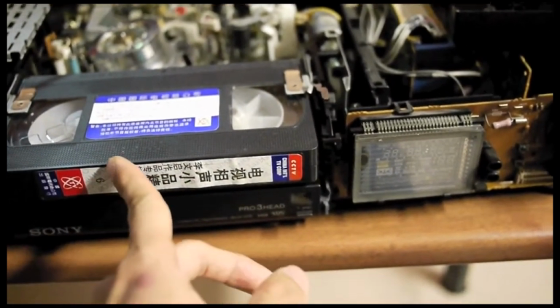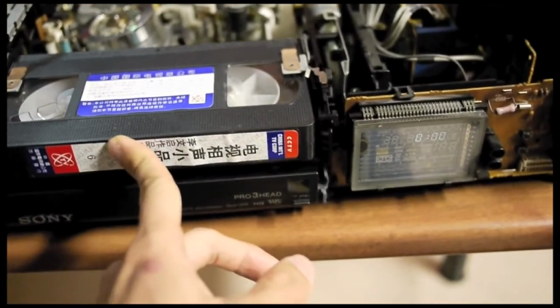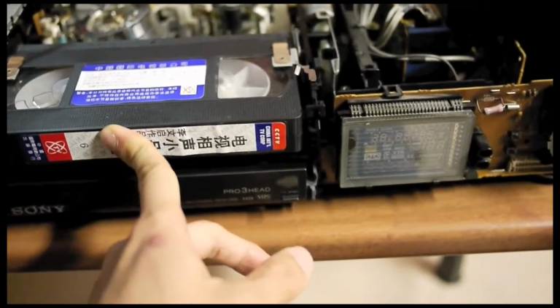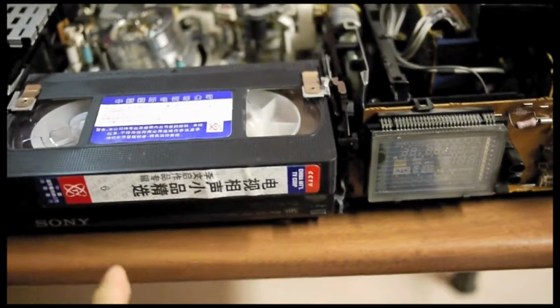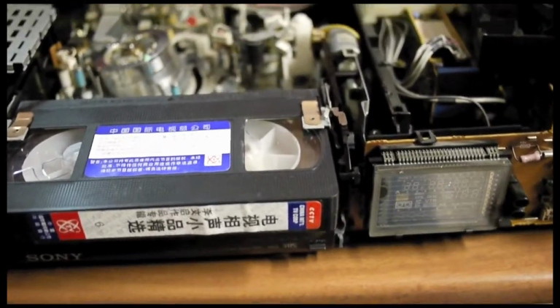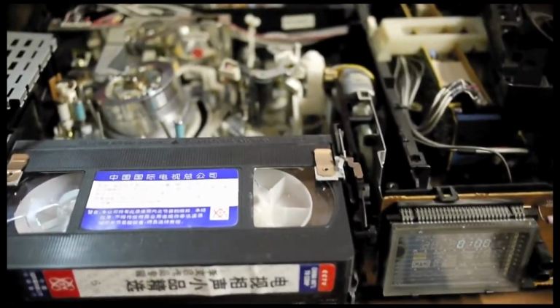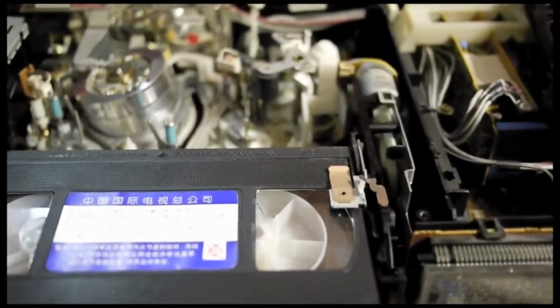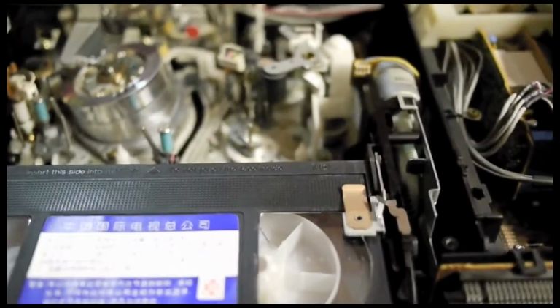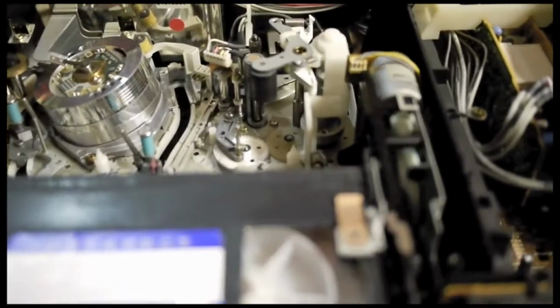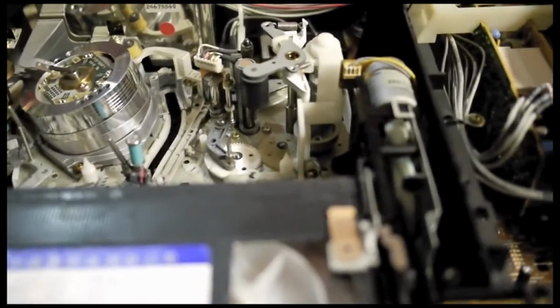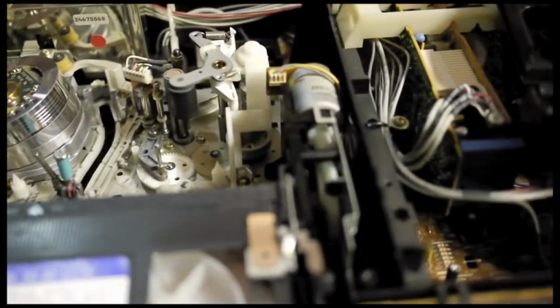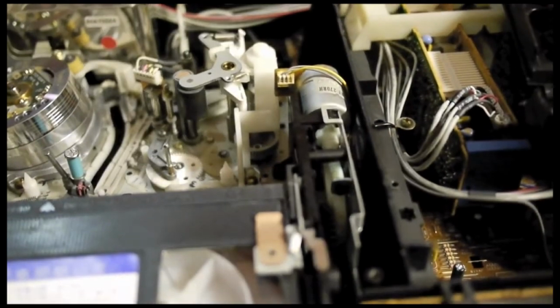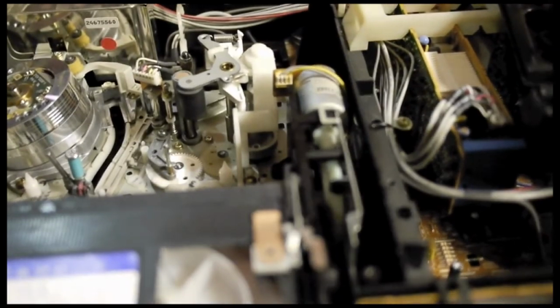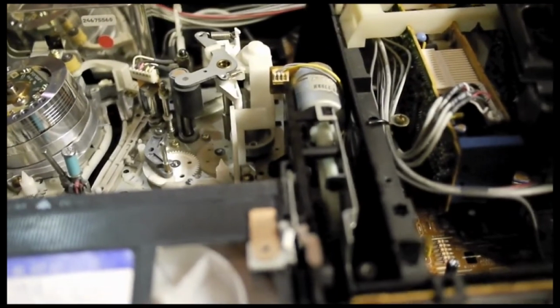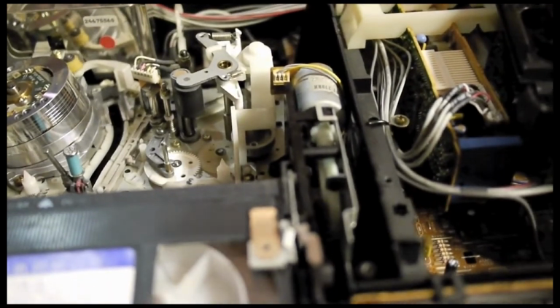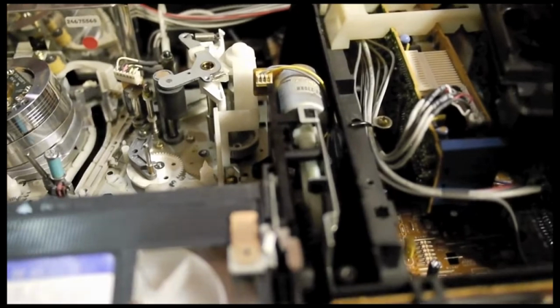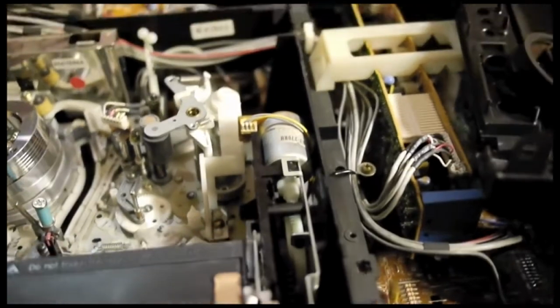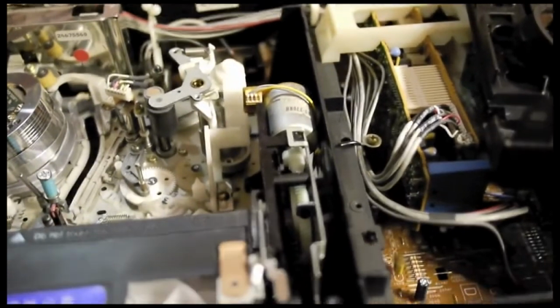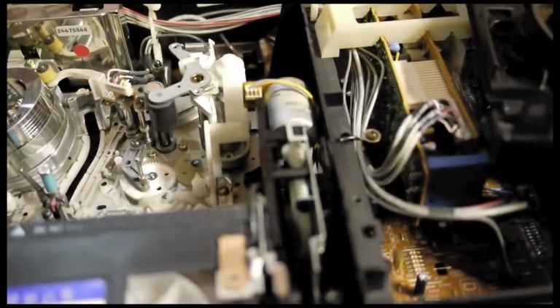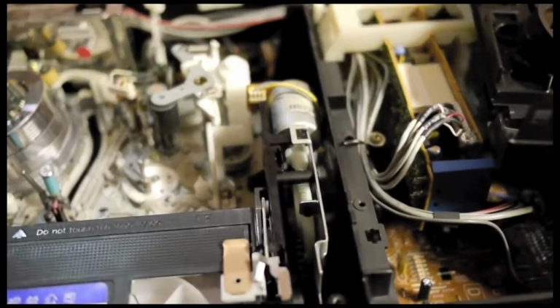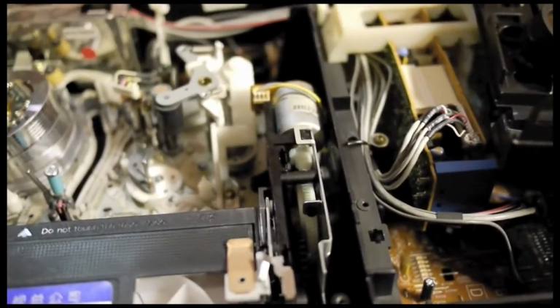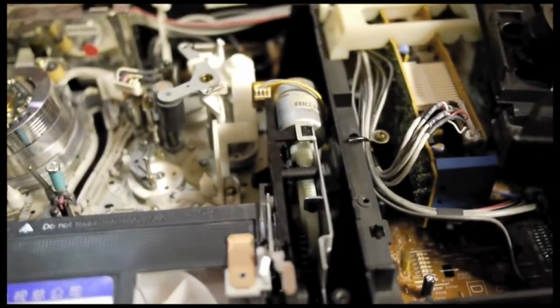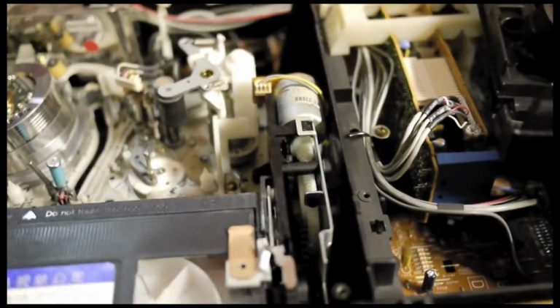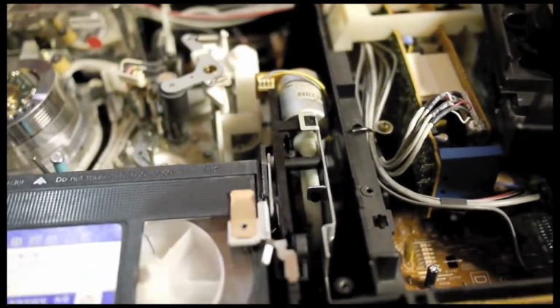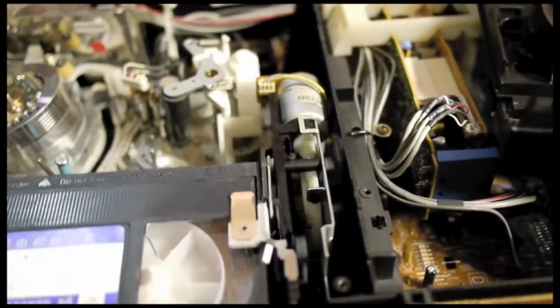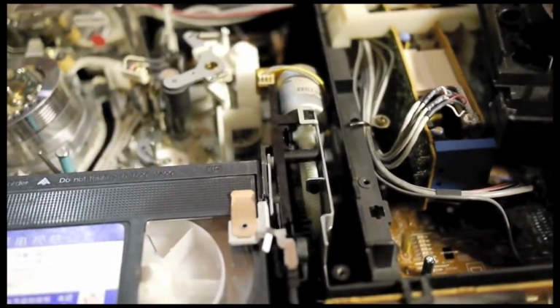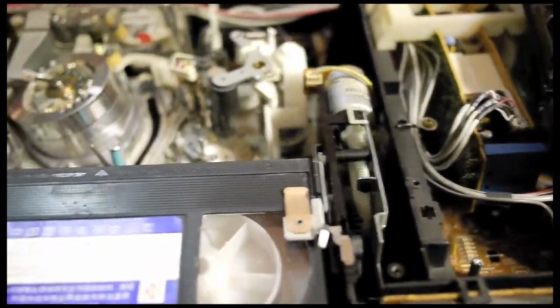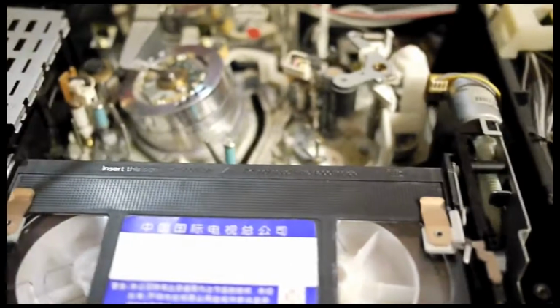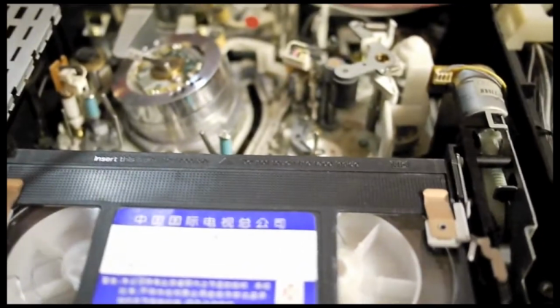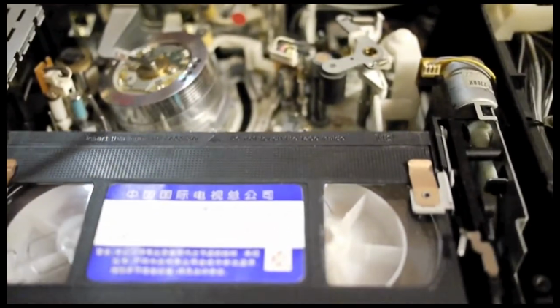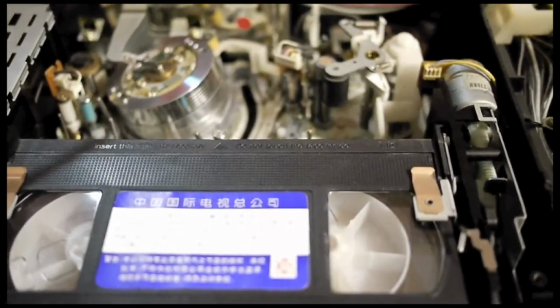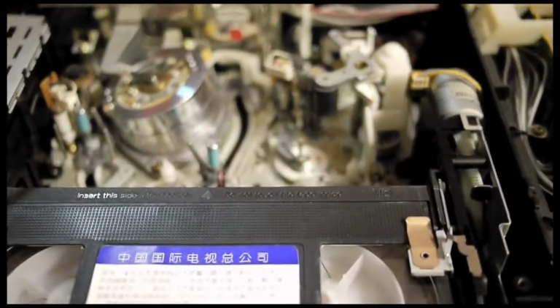You can see that the motor is working partially — at least enough to keep the tape from being loaded into the machine. That makes me assume the motor for the tape loading mechanism is still good.